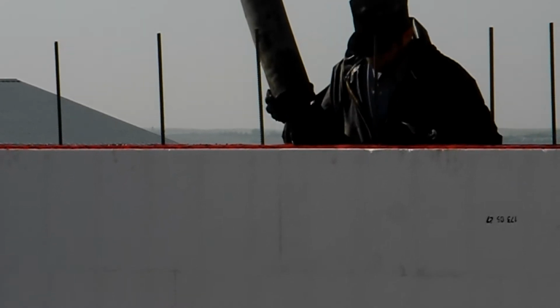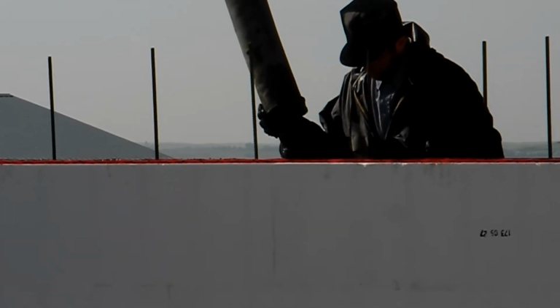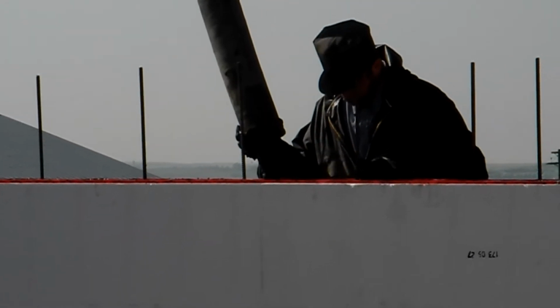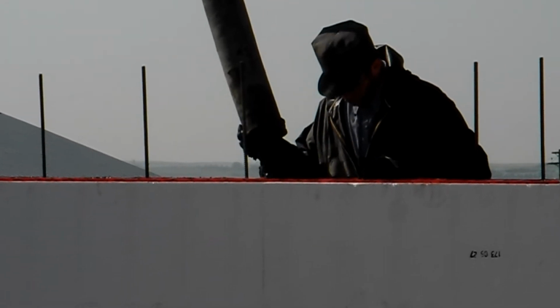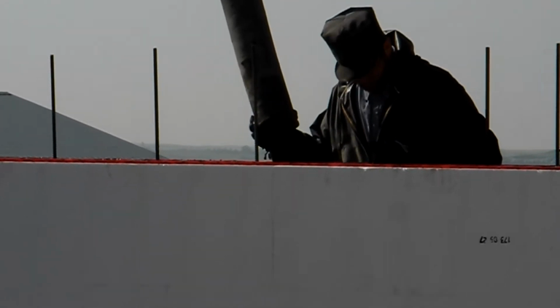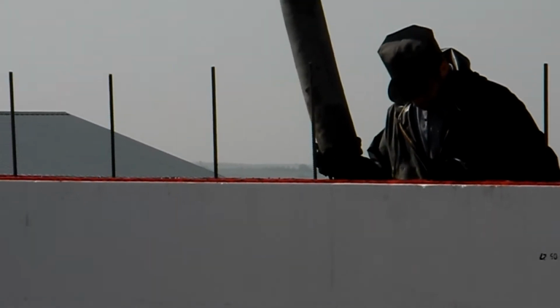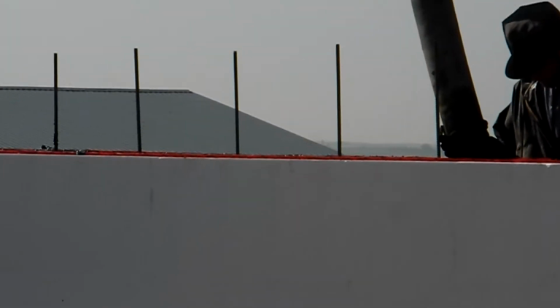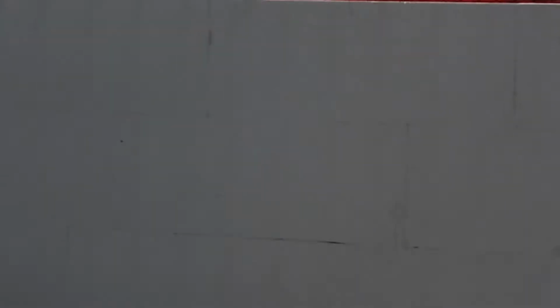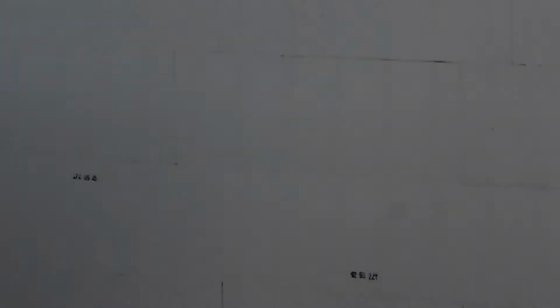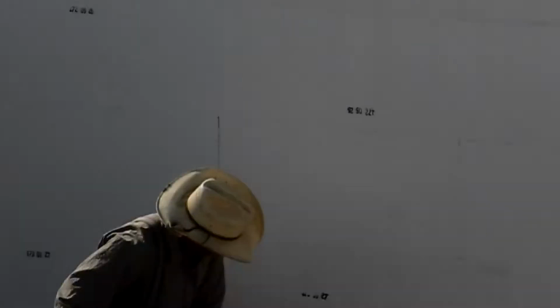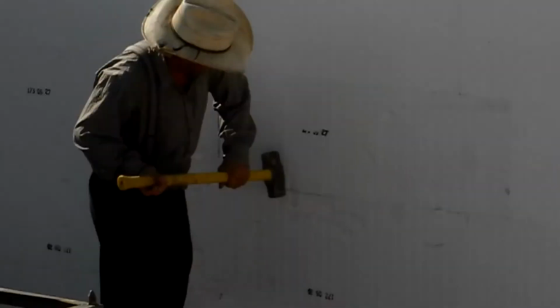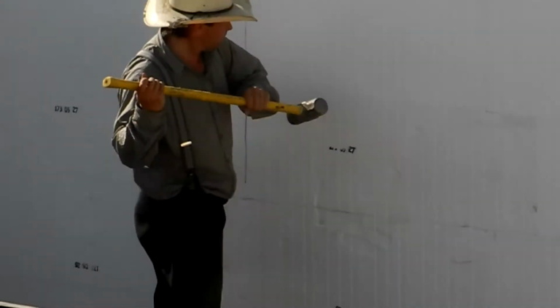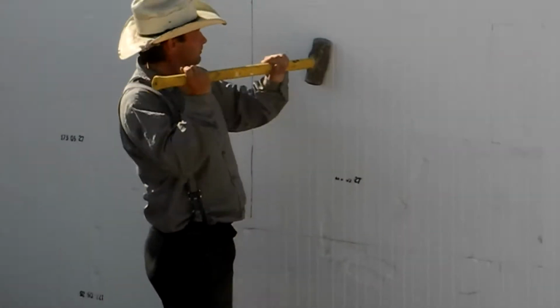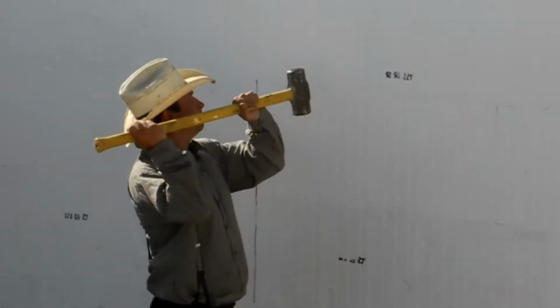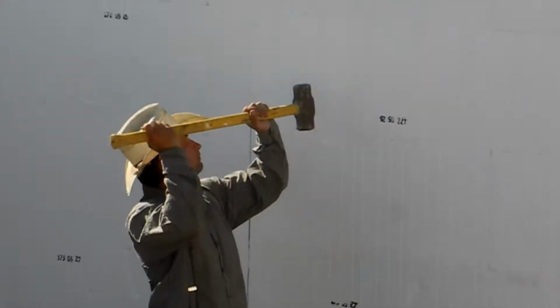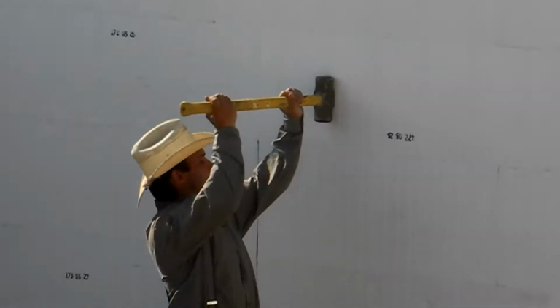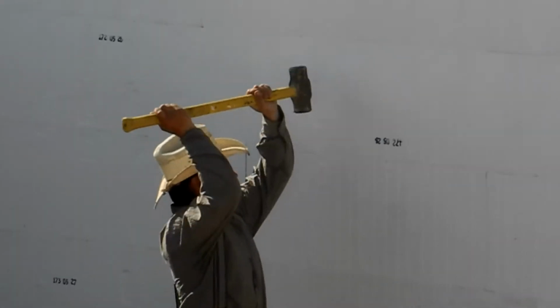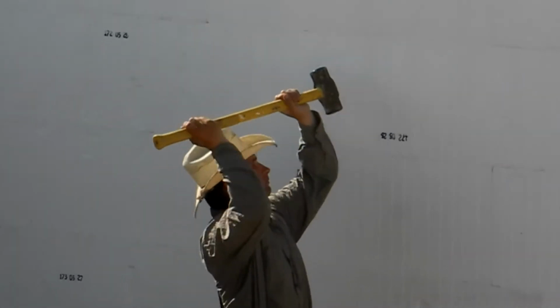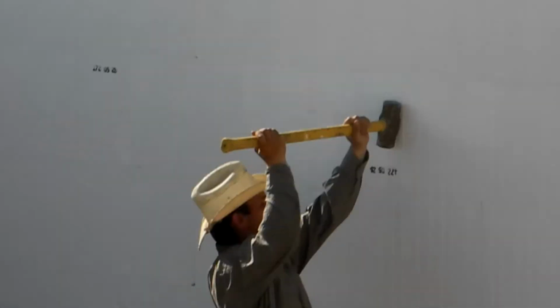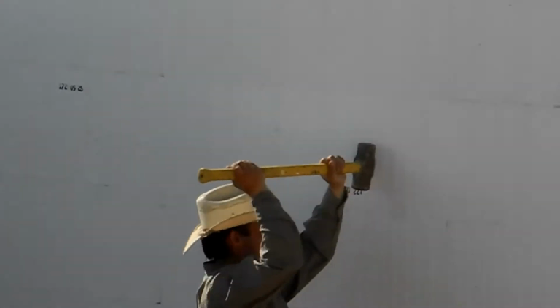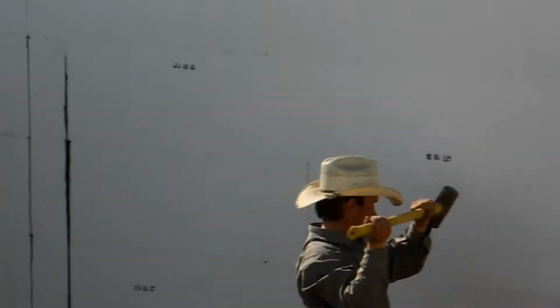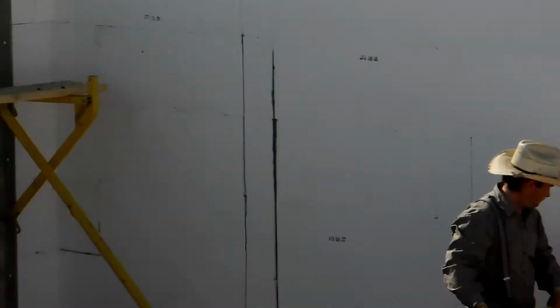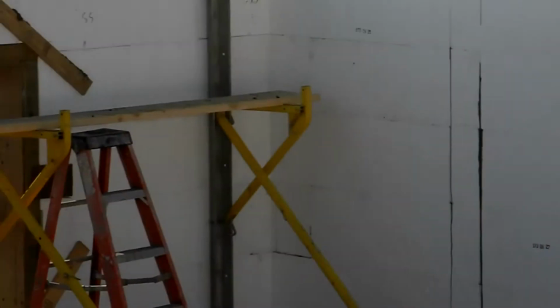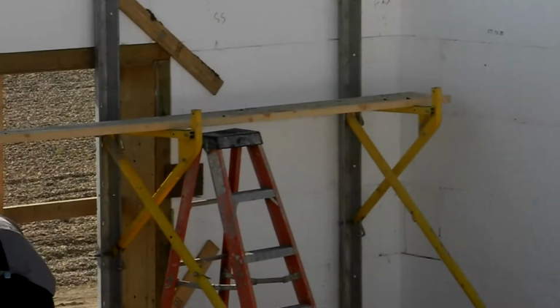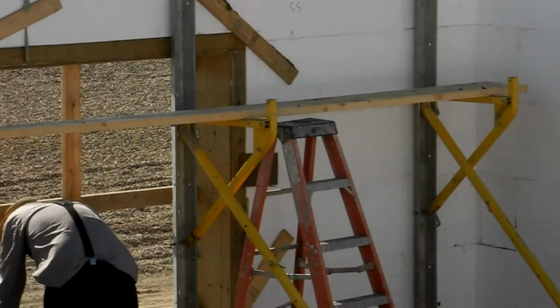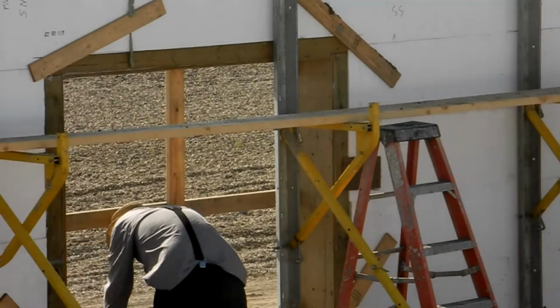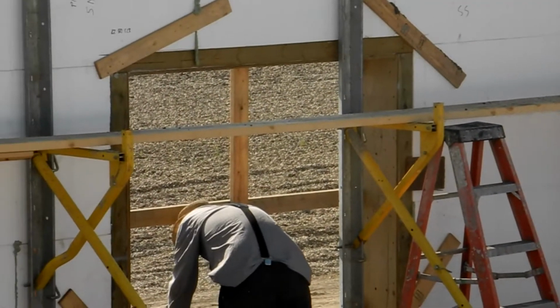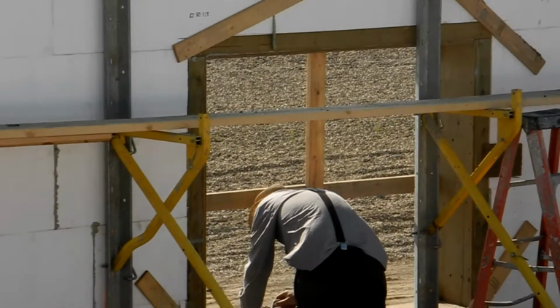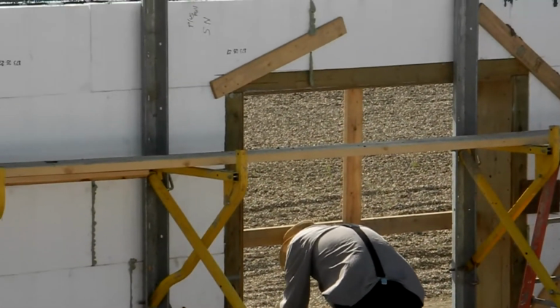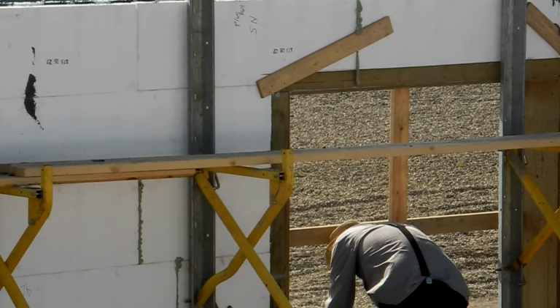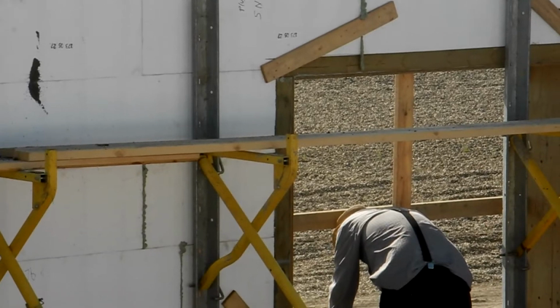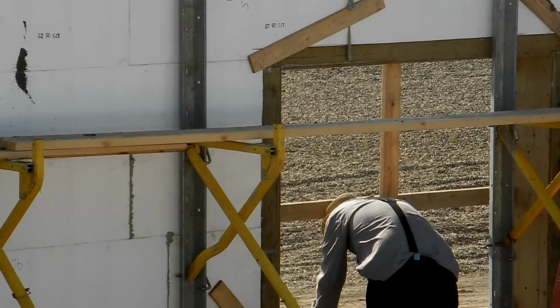We're just doing the topping pass here on this fourplex. You'll see there, the guy's got the cordless vibrator he's using. They've got the corded one they just finished with up on the lintel.